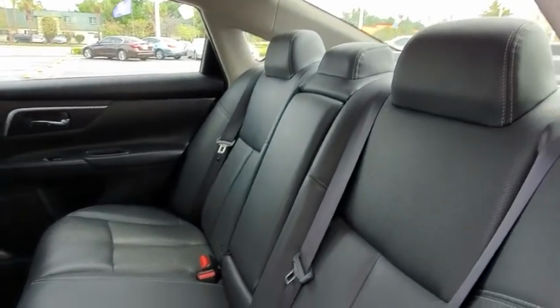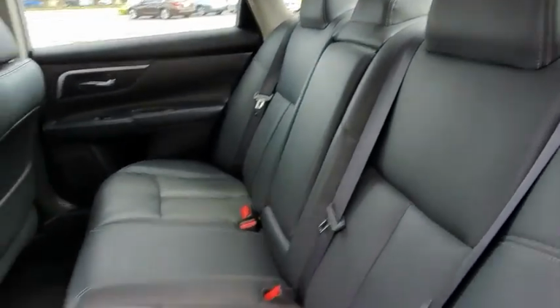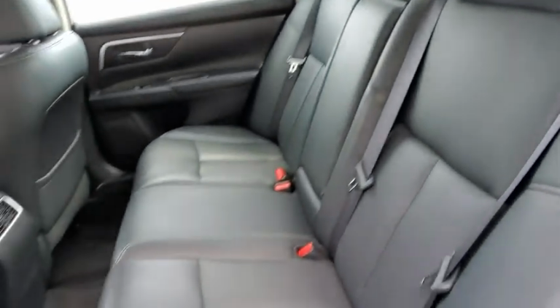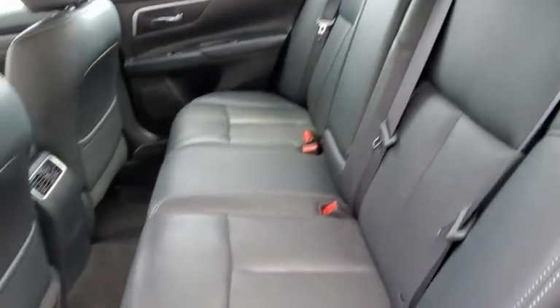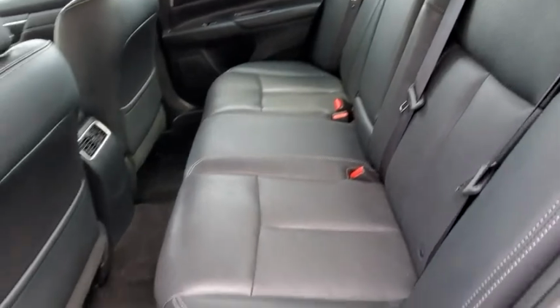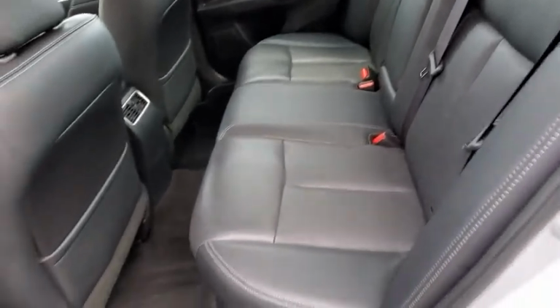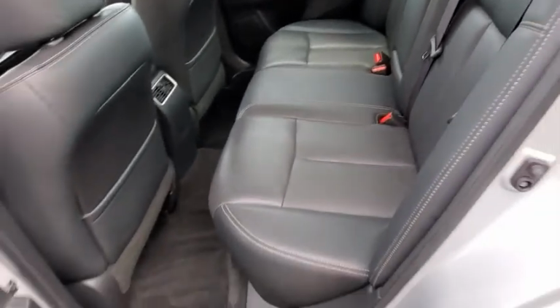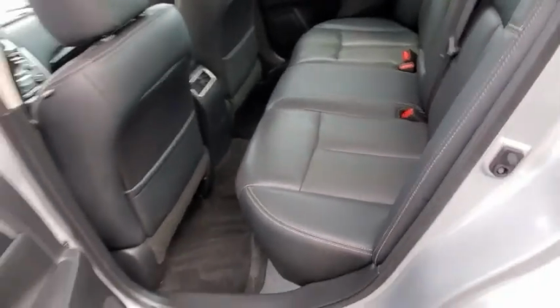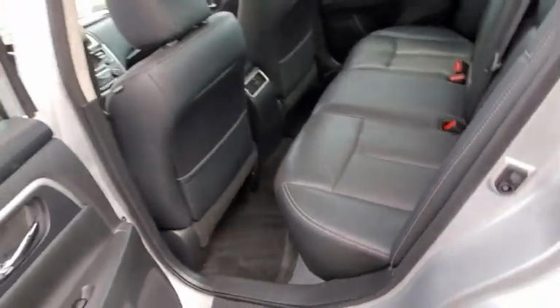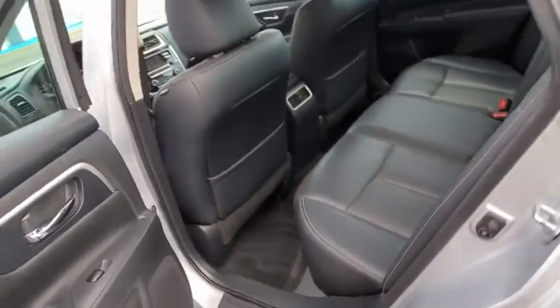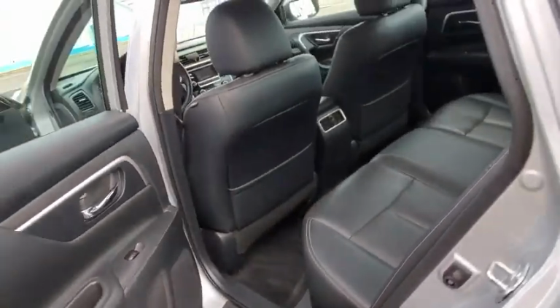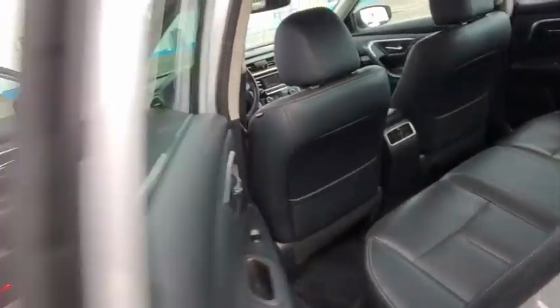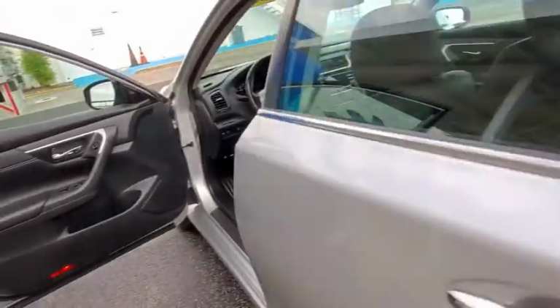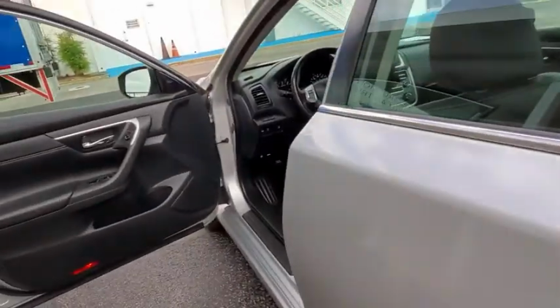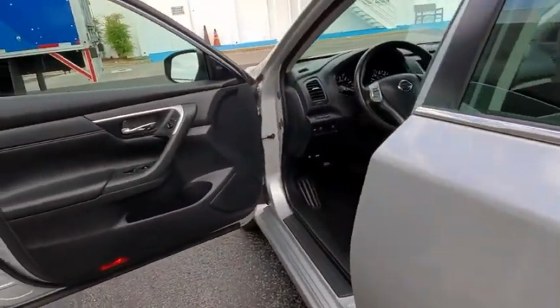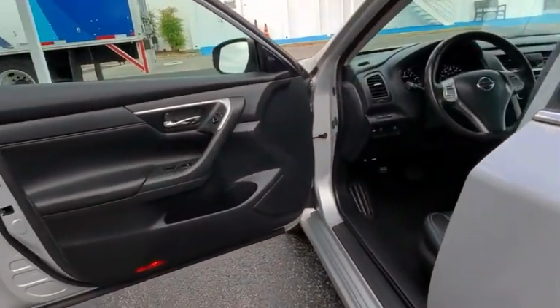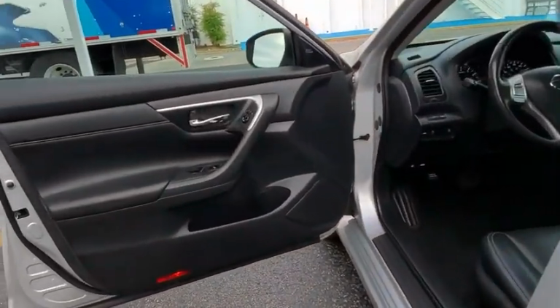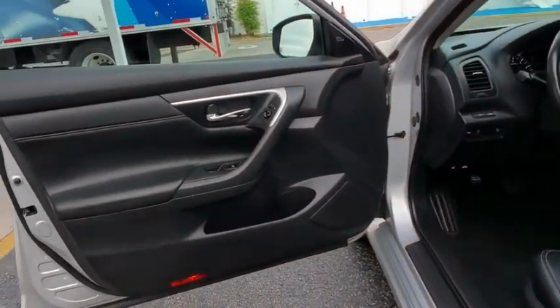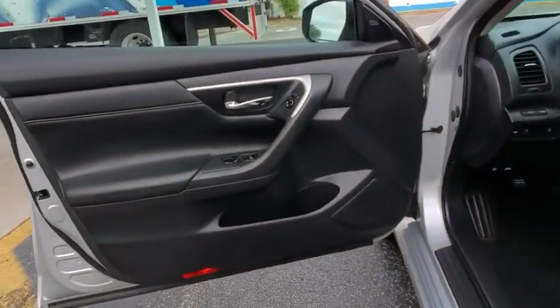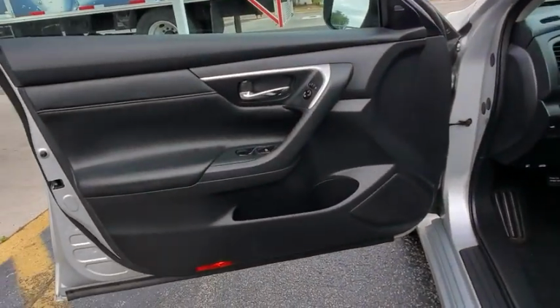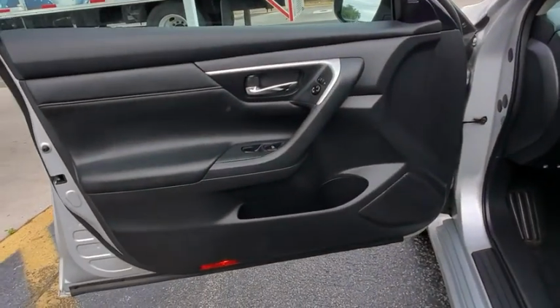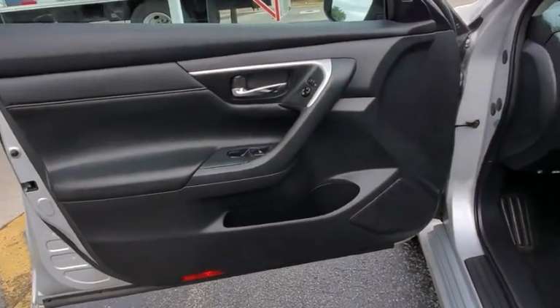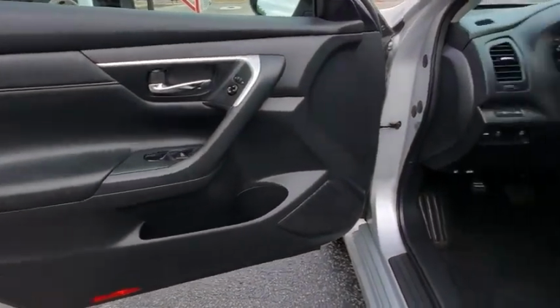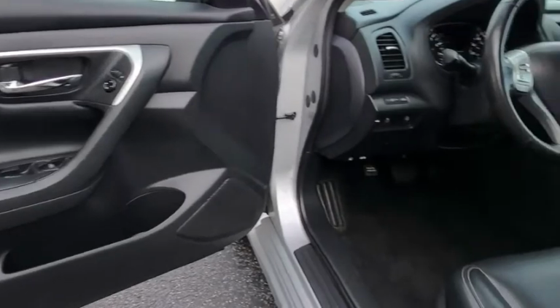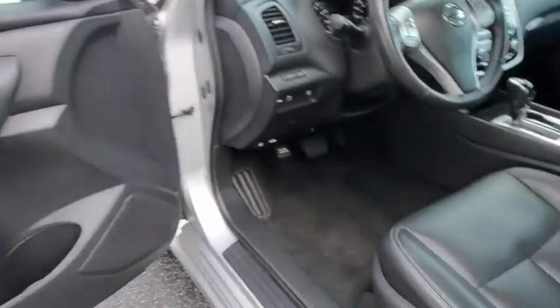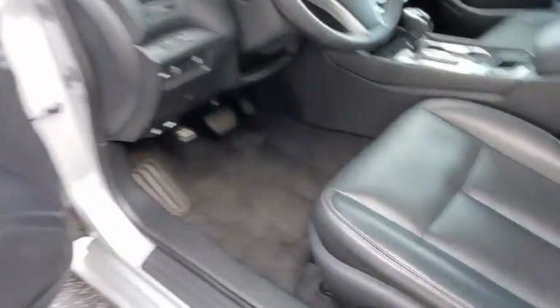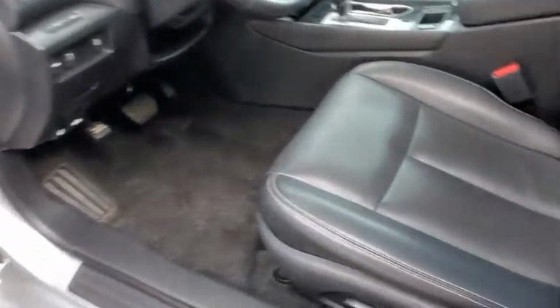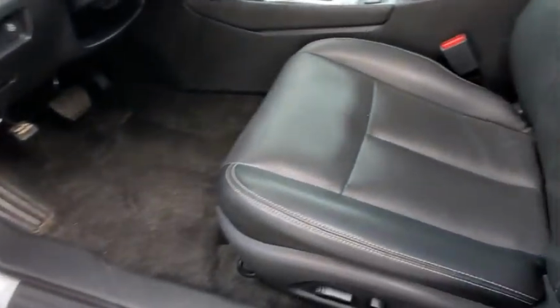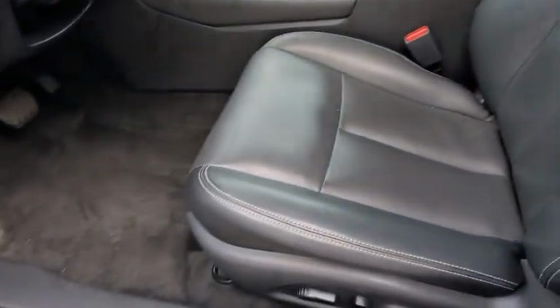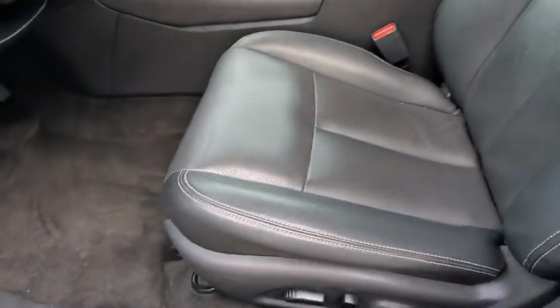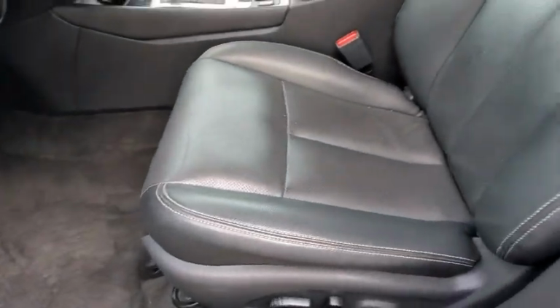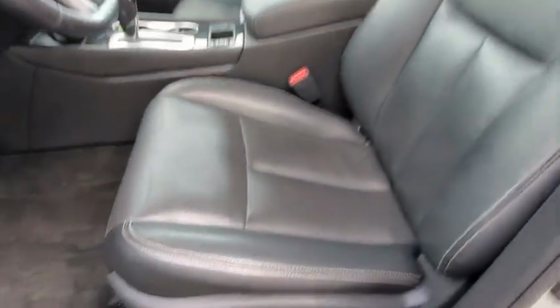Traction control, stability control, remote engine start, Bluetooth, leather-wrapped steering wheel, adjustable steering wheel, power steering, keyless start, aluminum wheels.